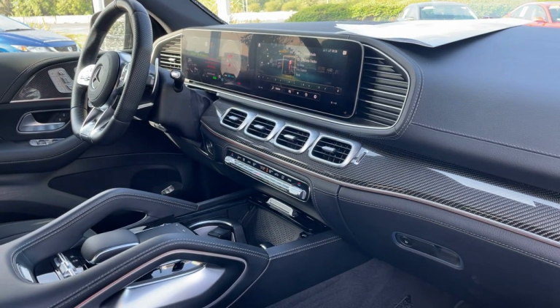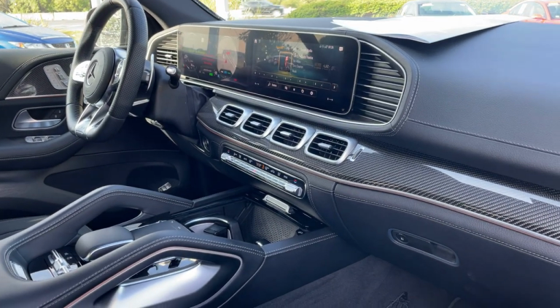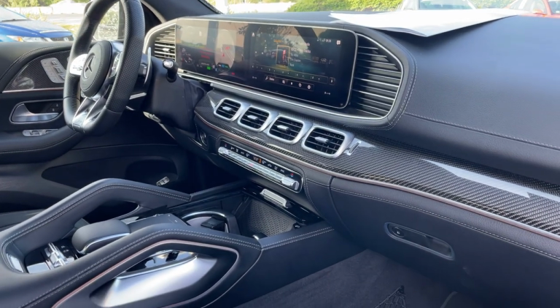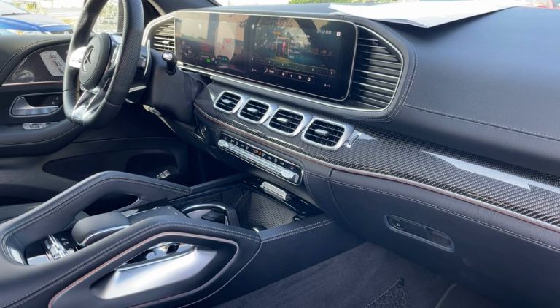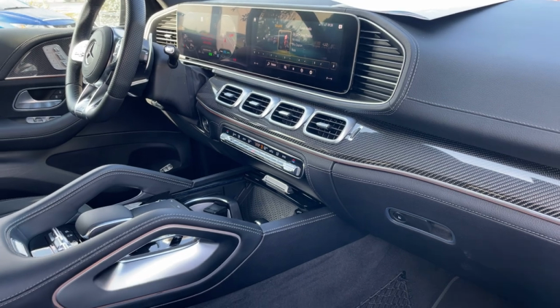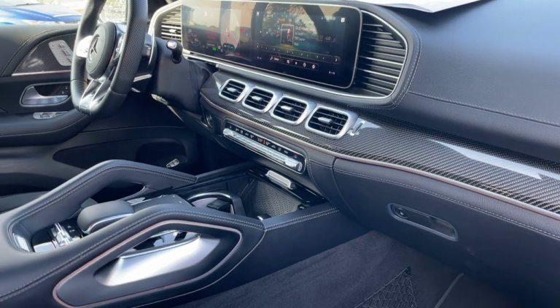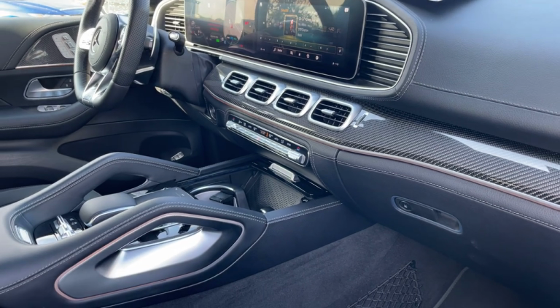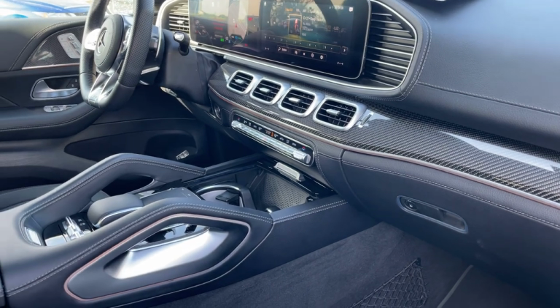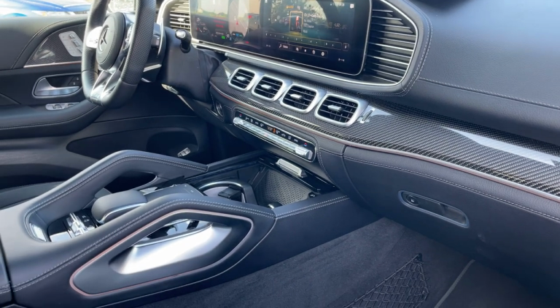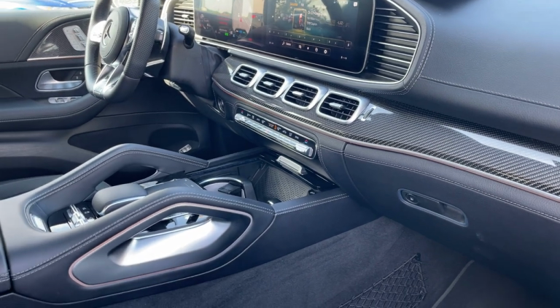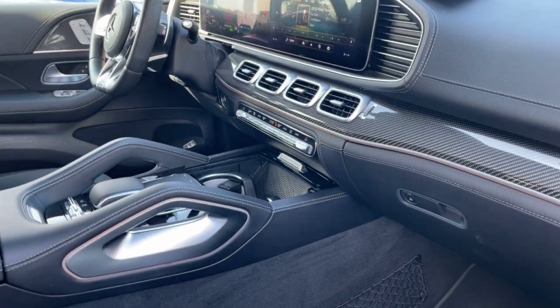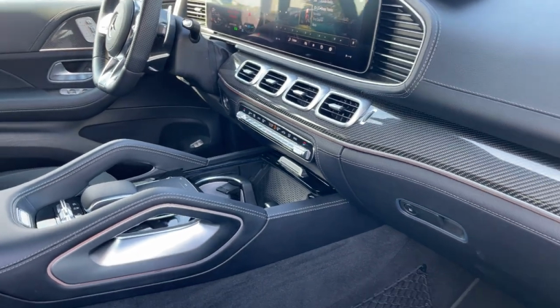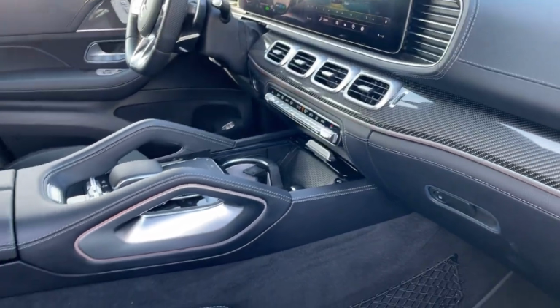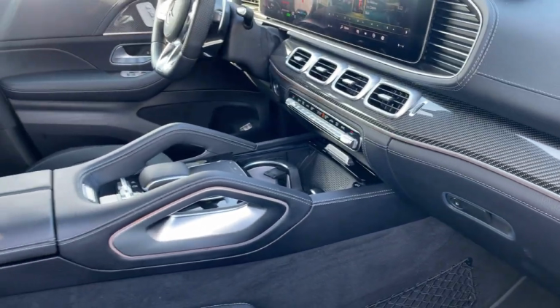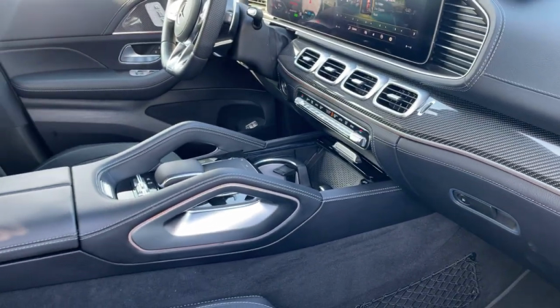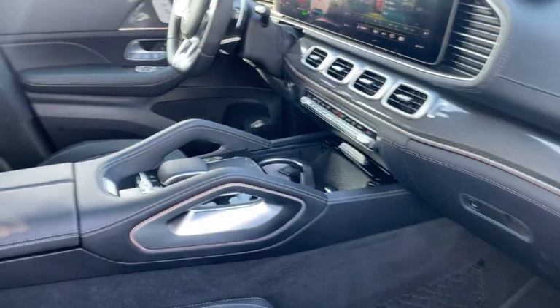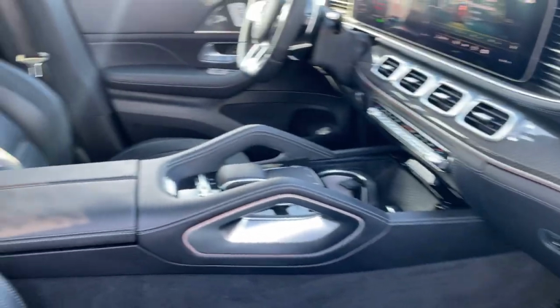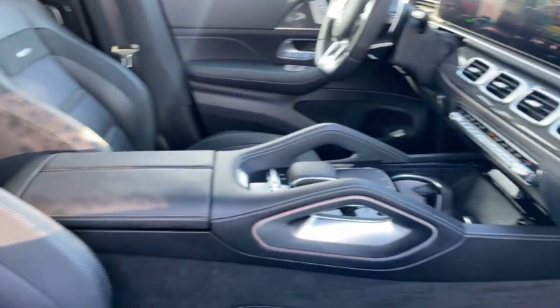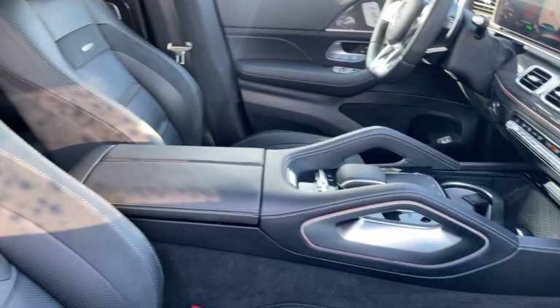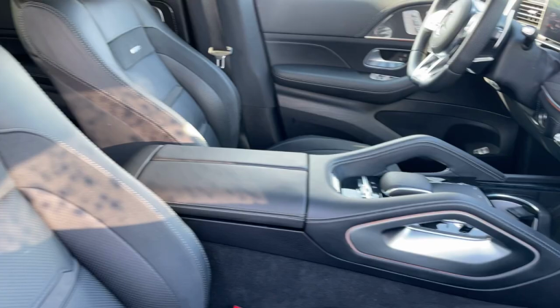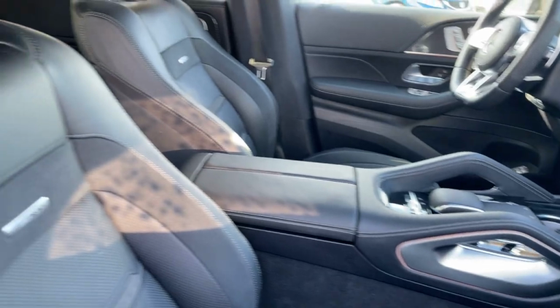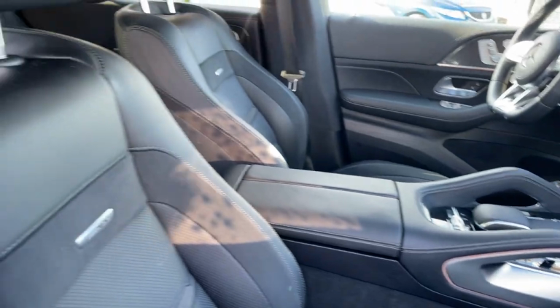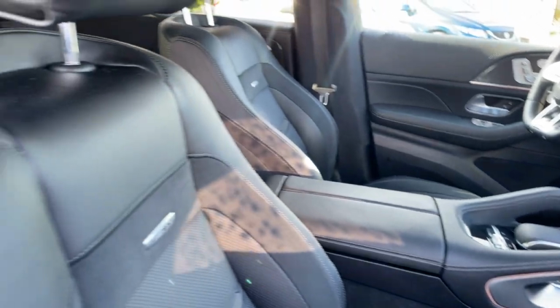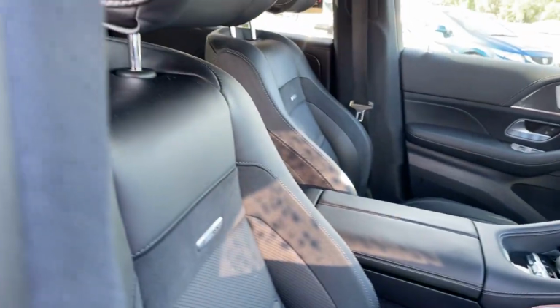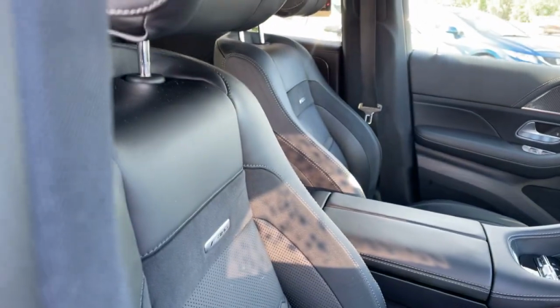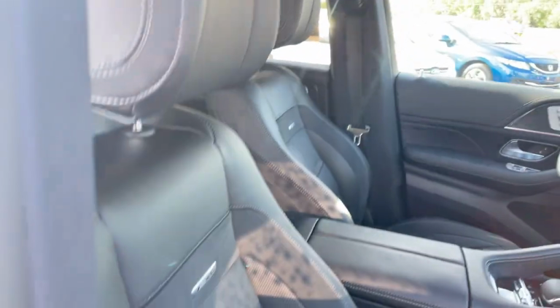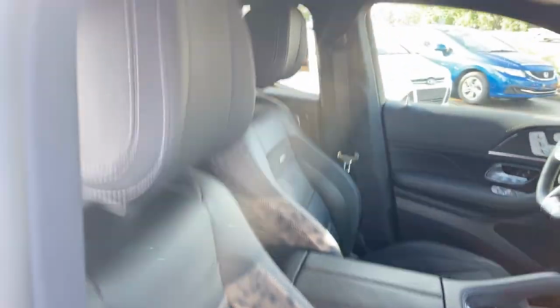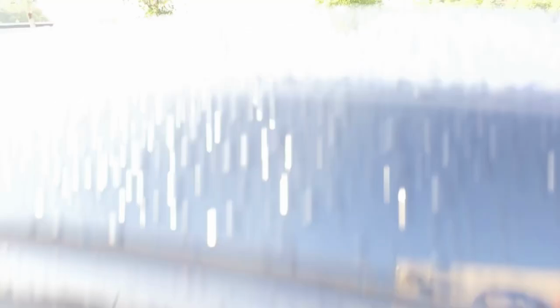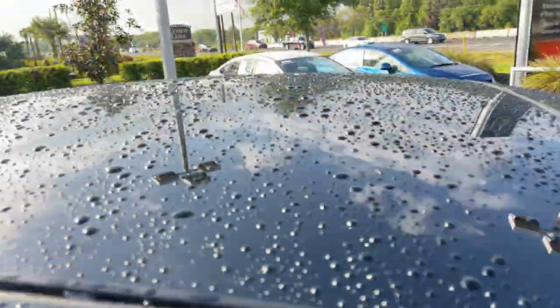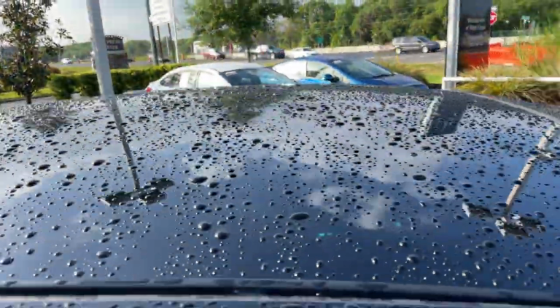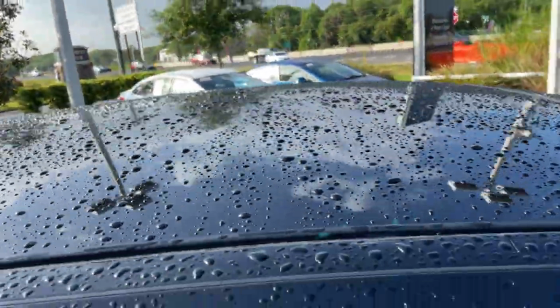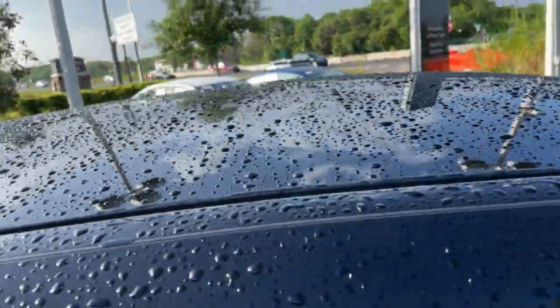Traction control, wireless car phone charging, keyless go, Burmester audio, power moonroof.